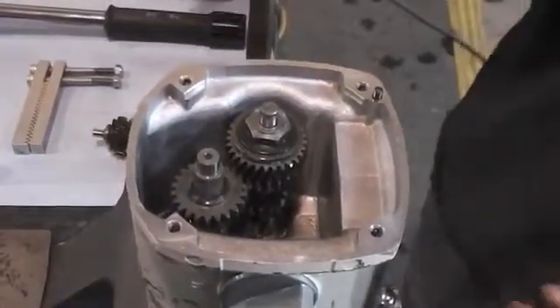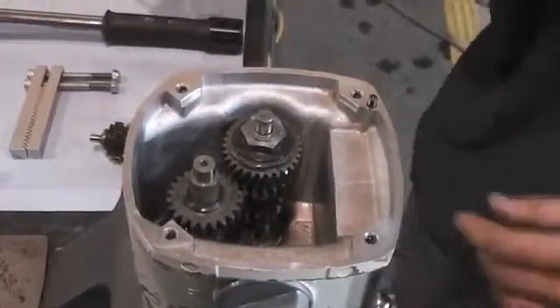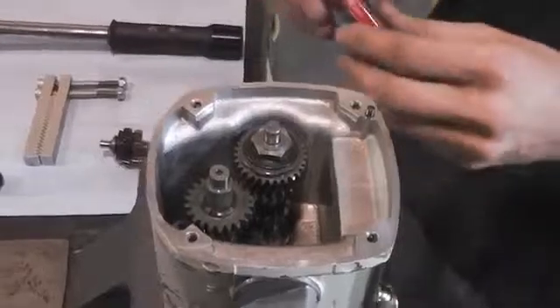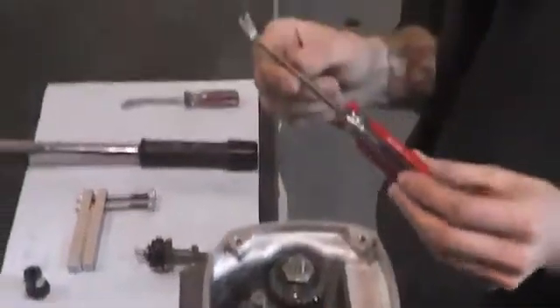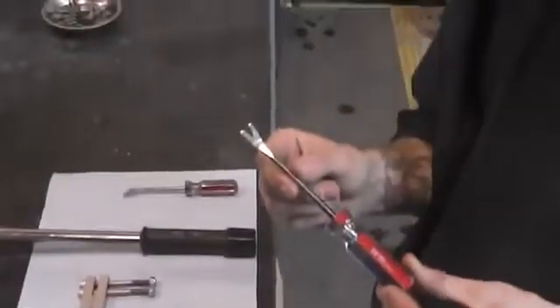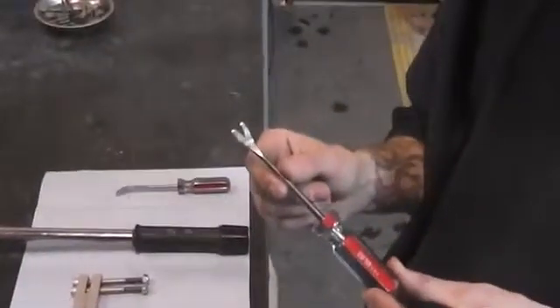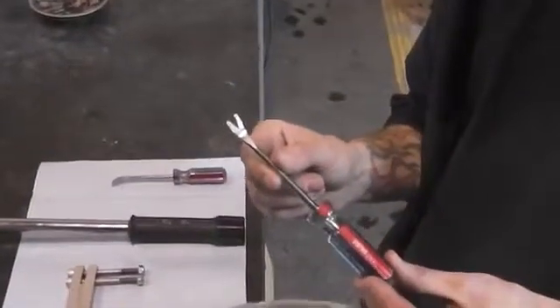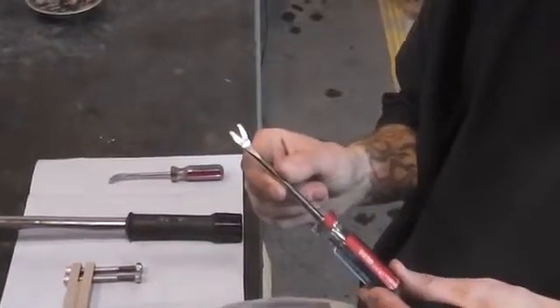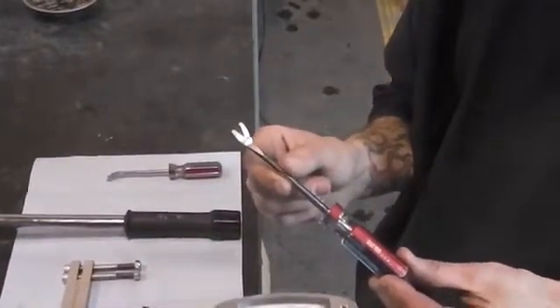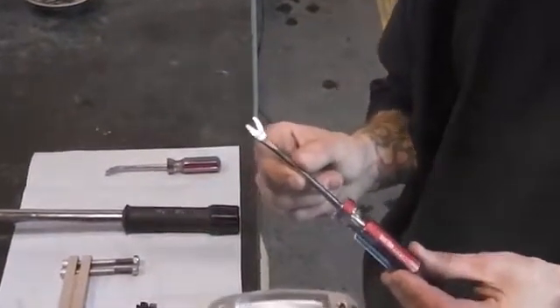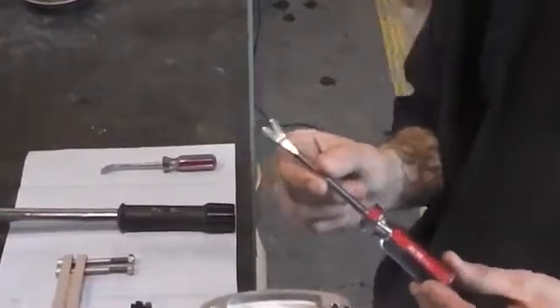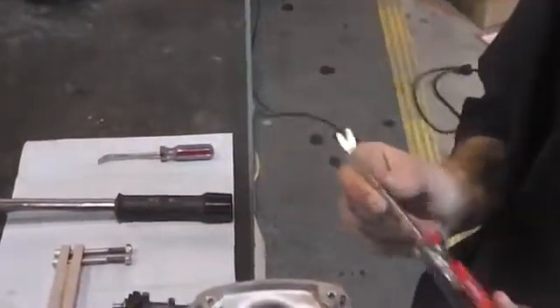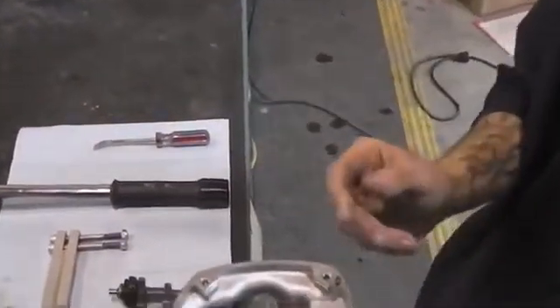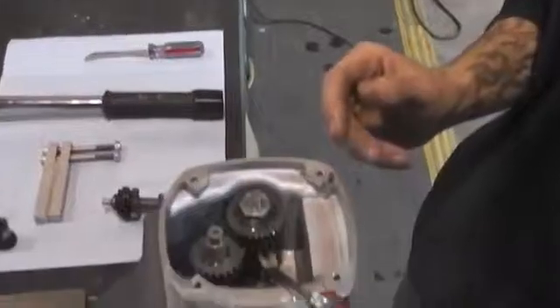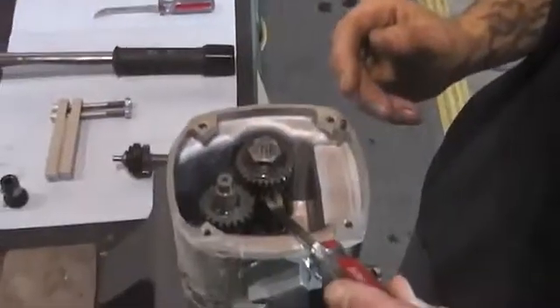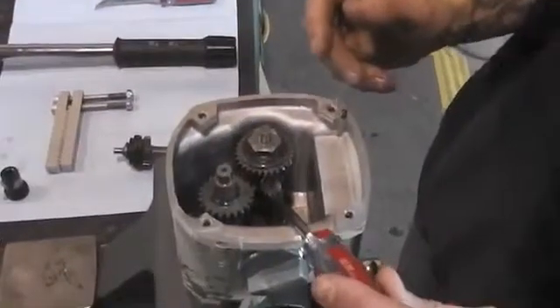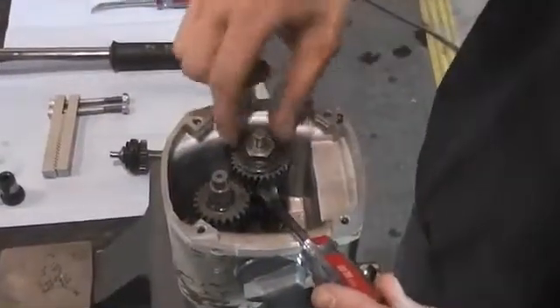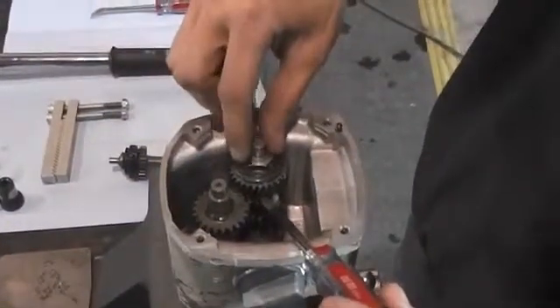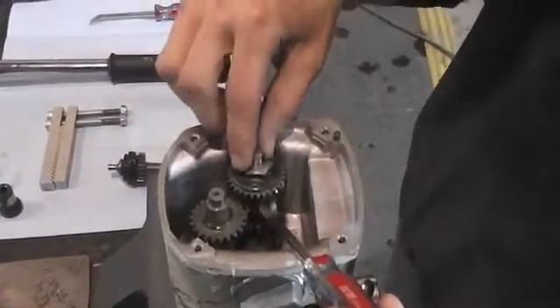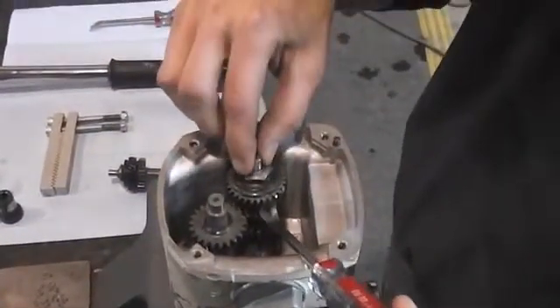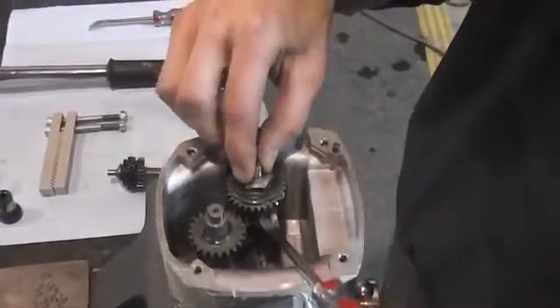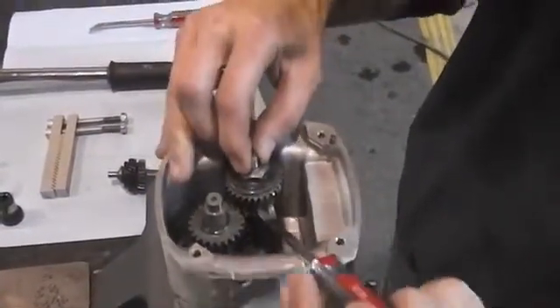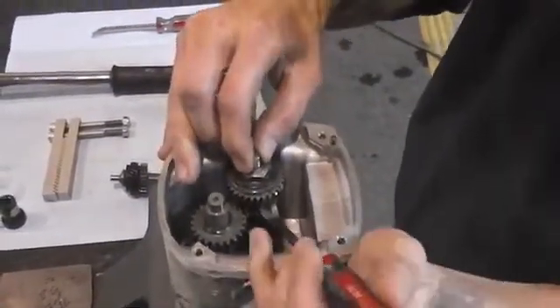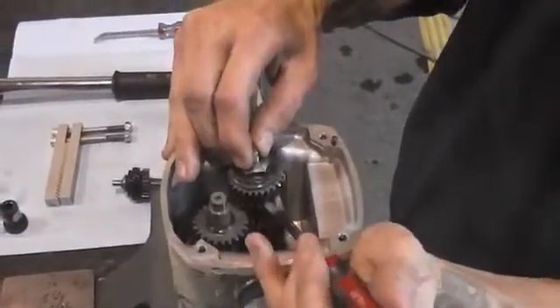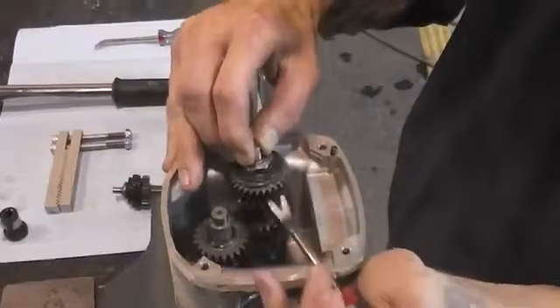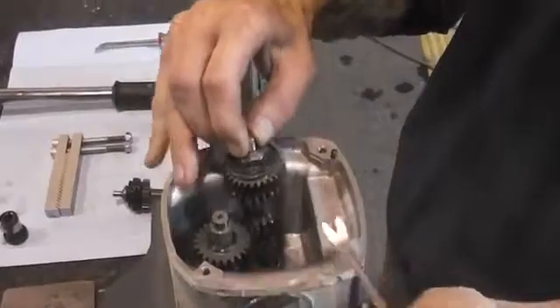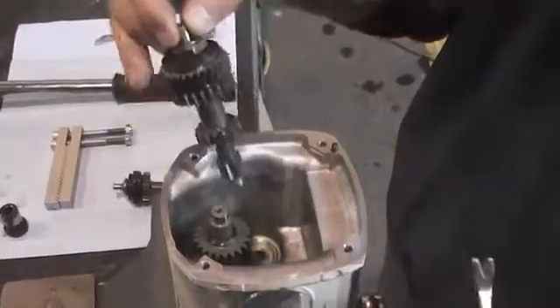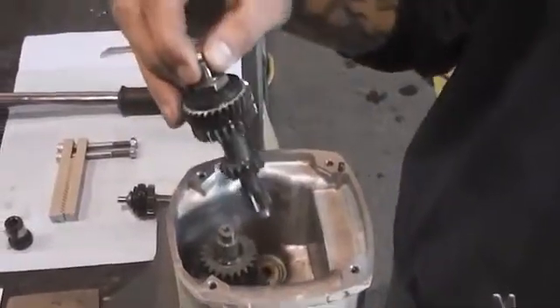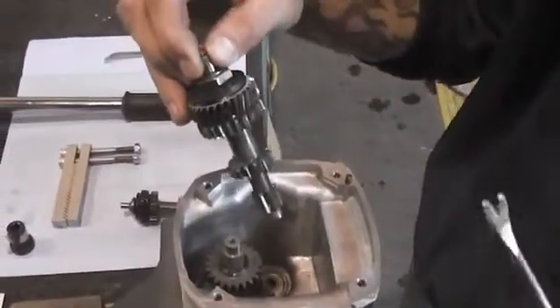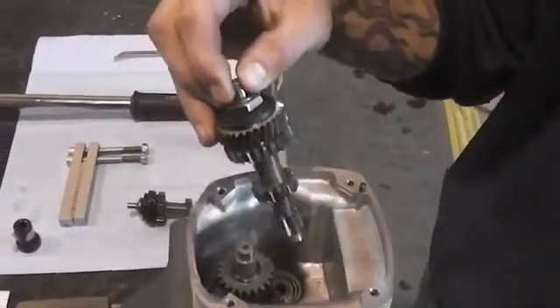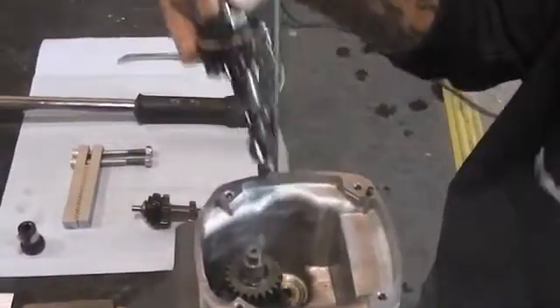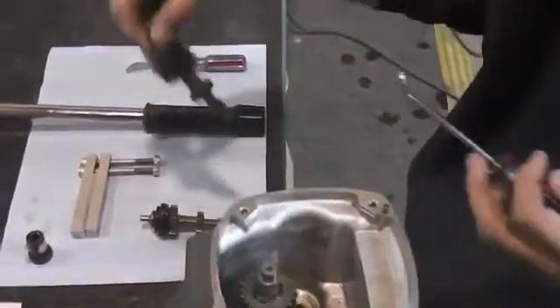Now sometimes you're going to need a crow's foot or a bladed screwdriver to help get the clutch out. Sometimes they stick a little bit — you can shove that right in between these two gears here and give it a little tug, and your clutch should come out with a little bit of help.